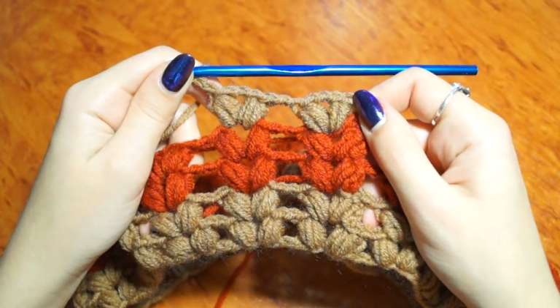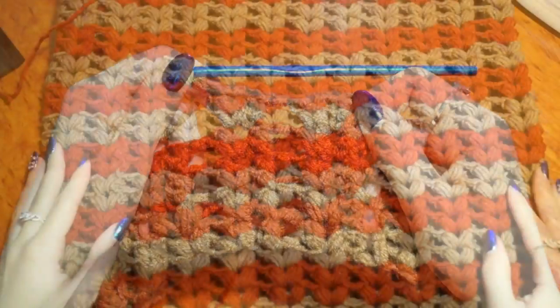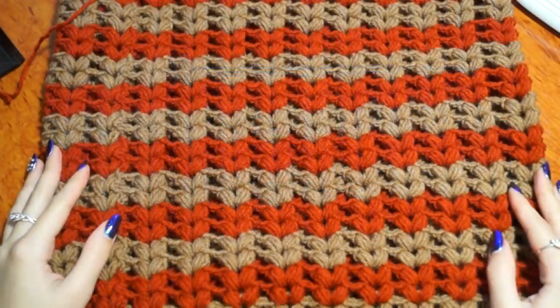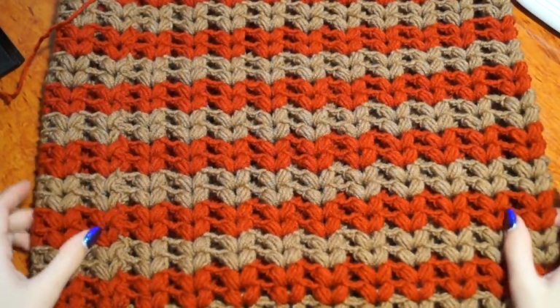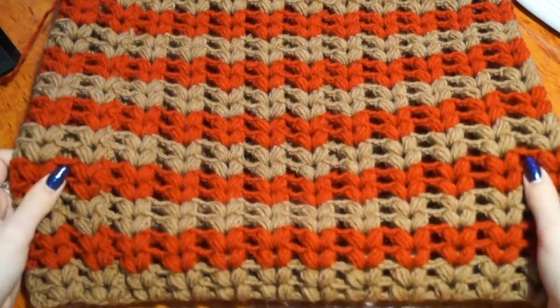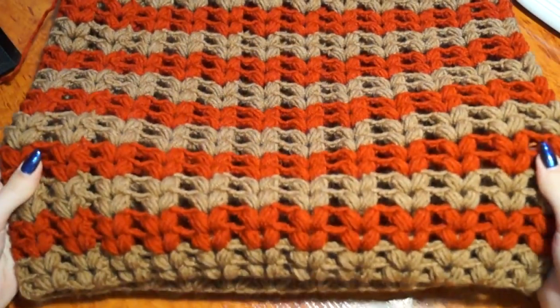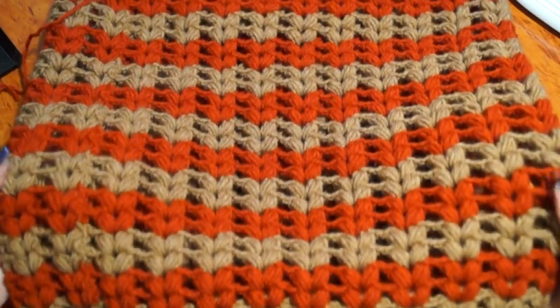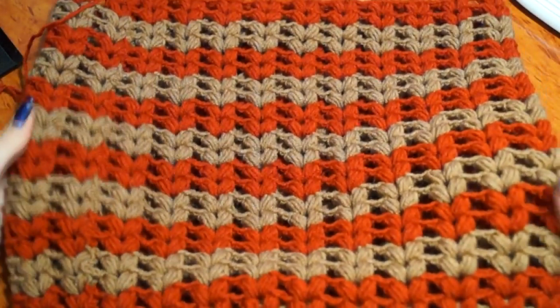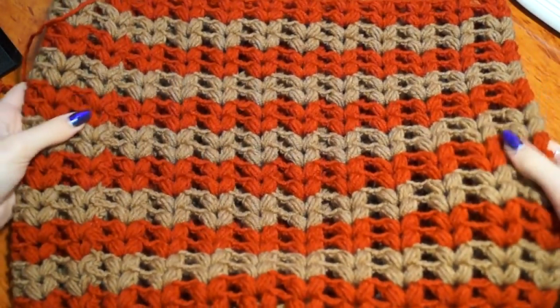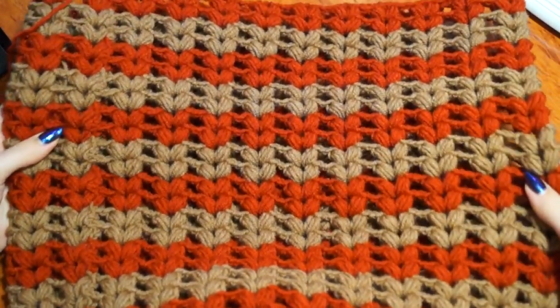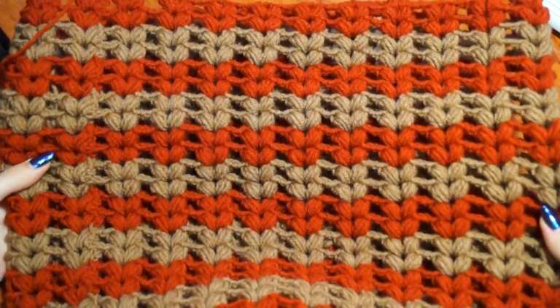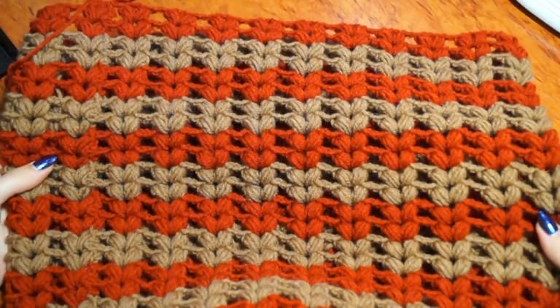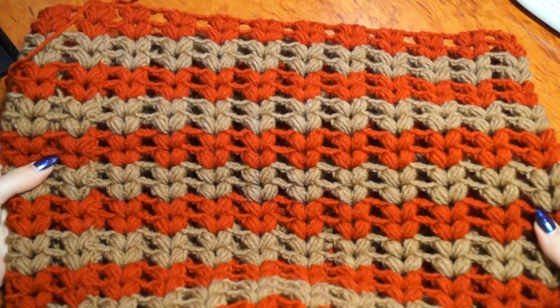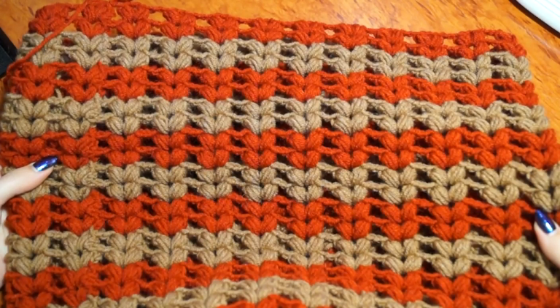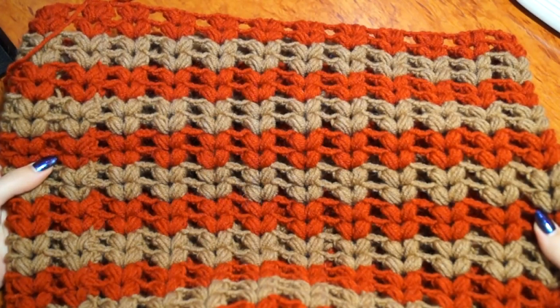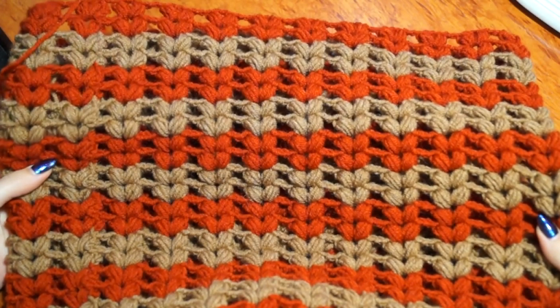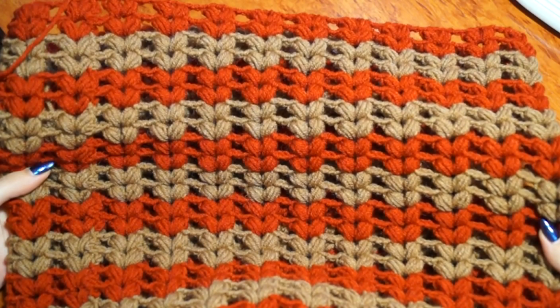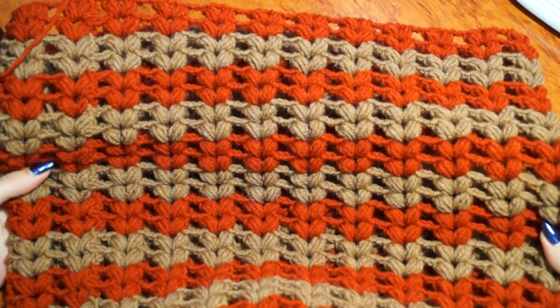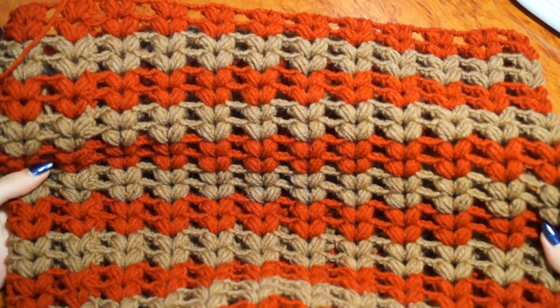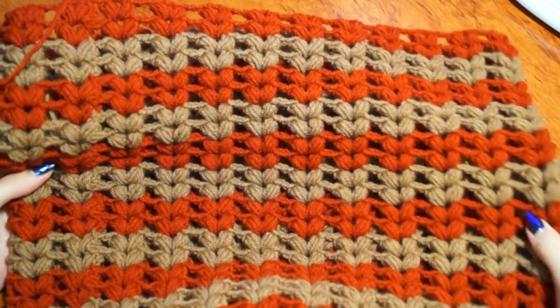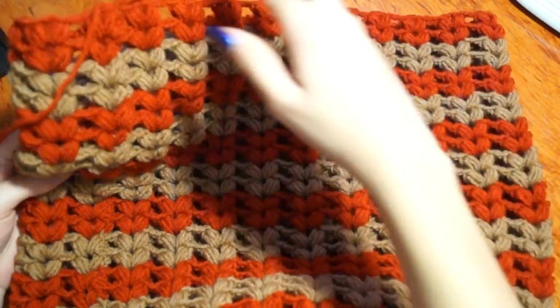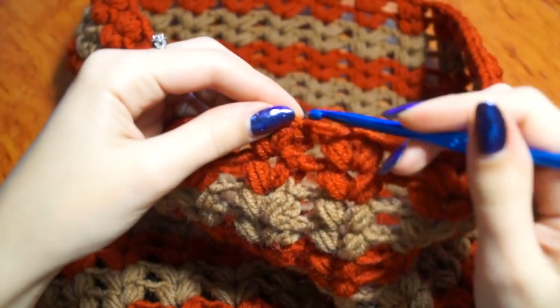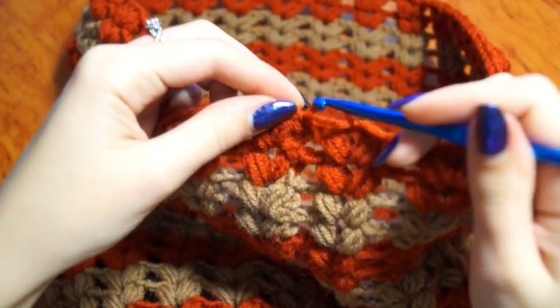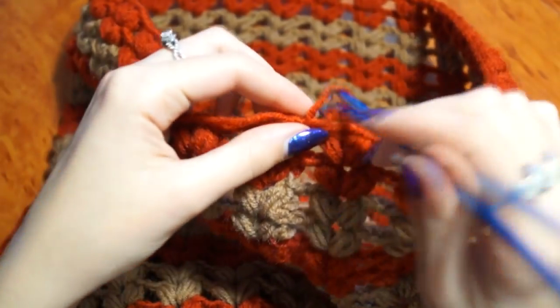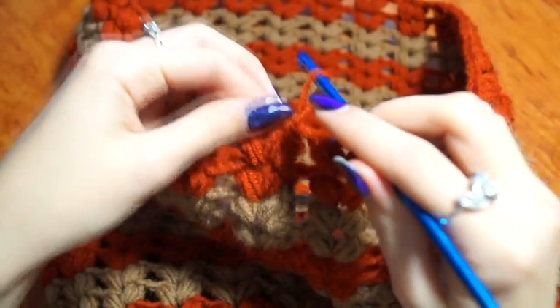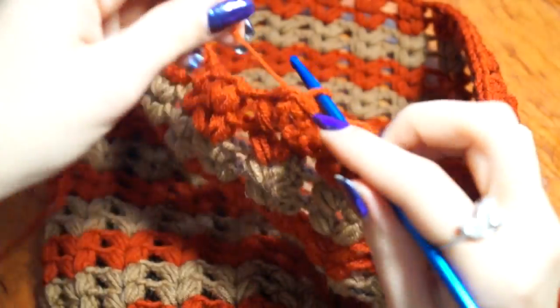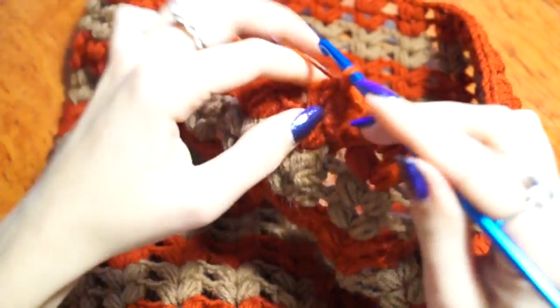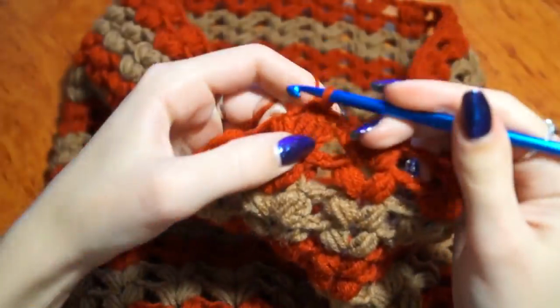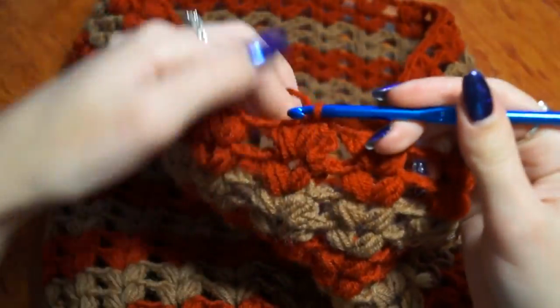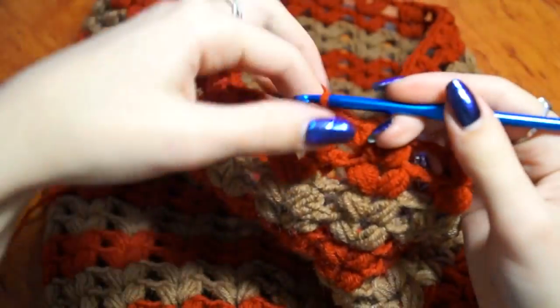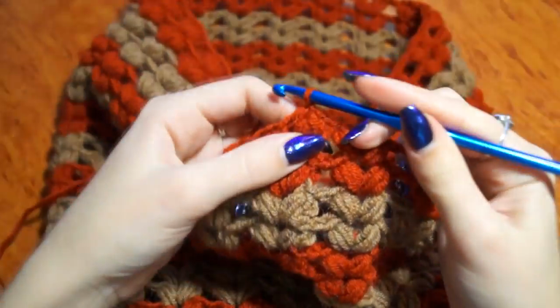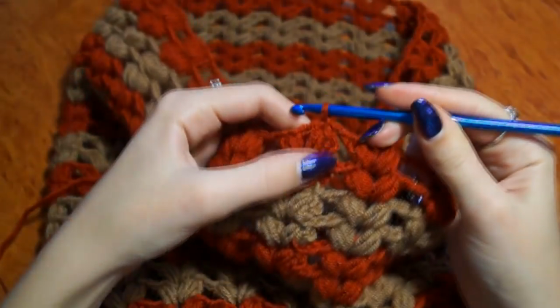I'm going to sew this row — 24 rows total. We'll do the row as described. We'll note the row count on the channel in the description.